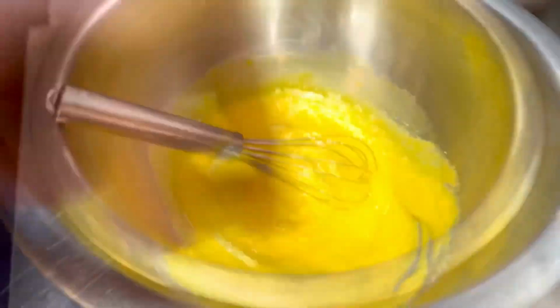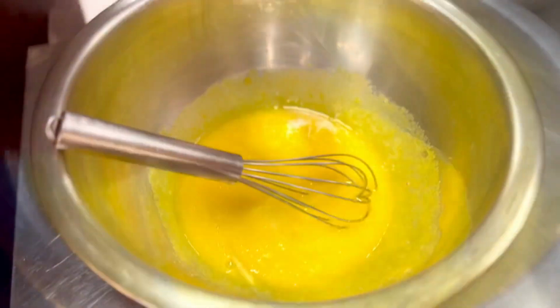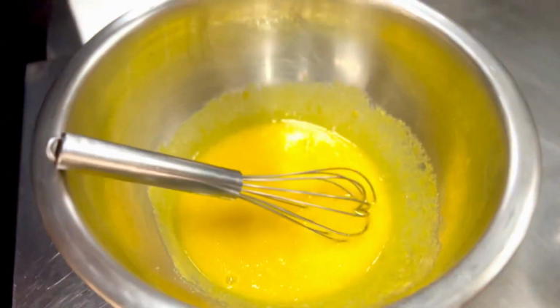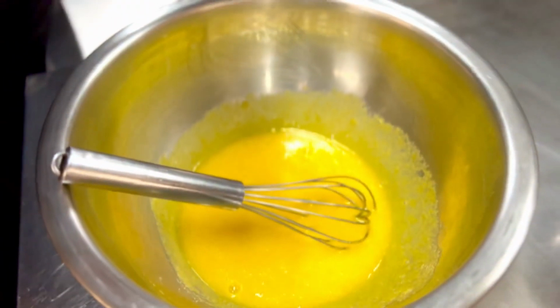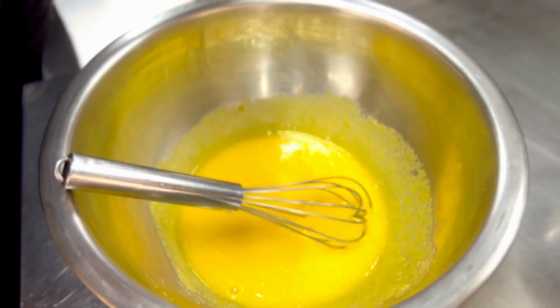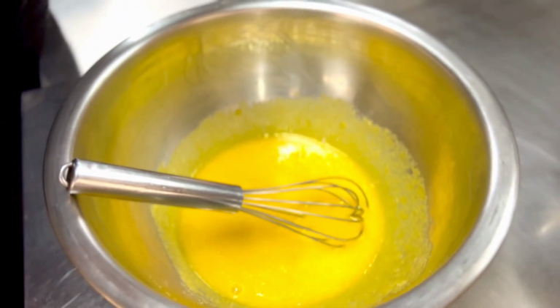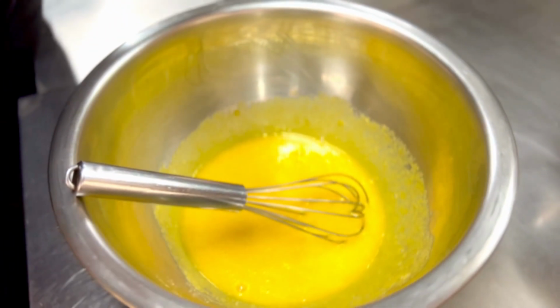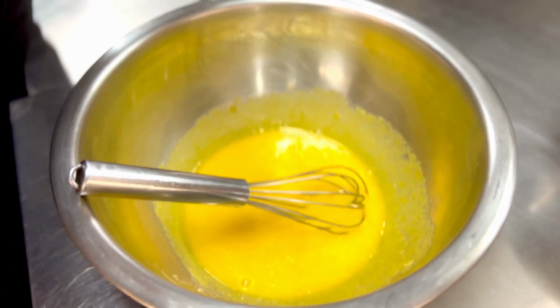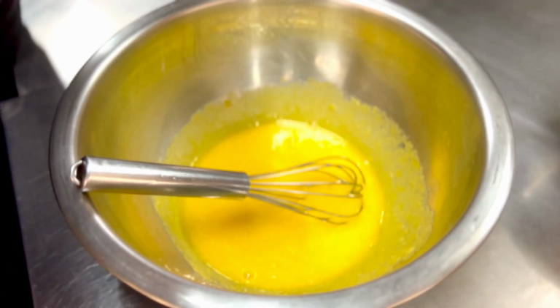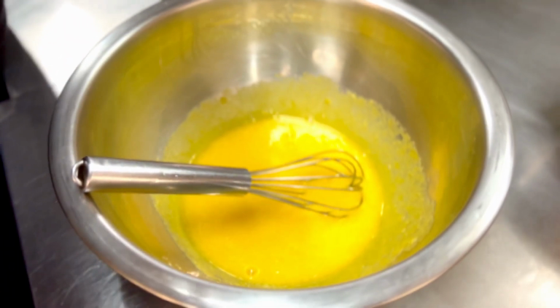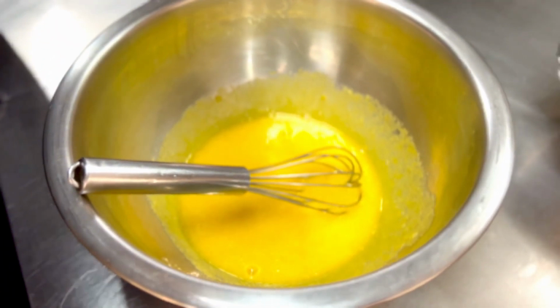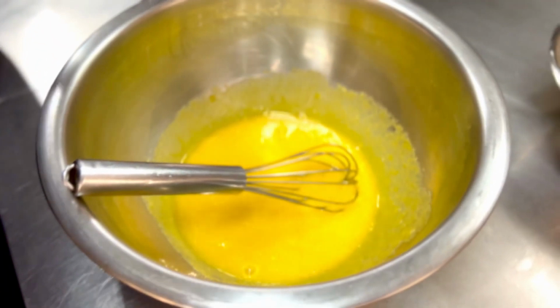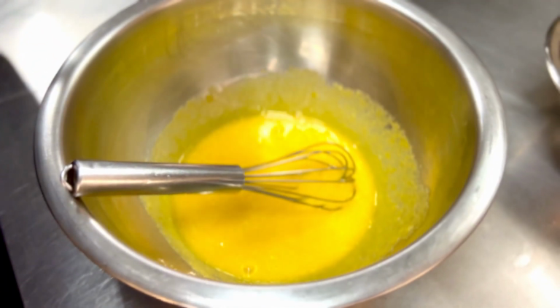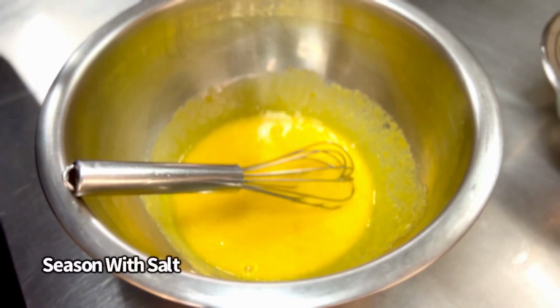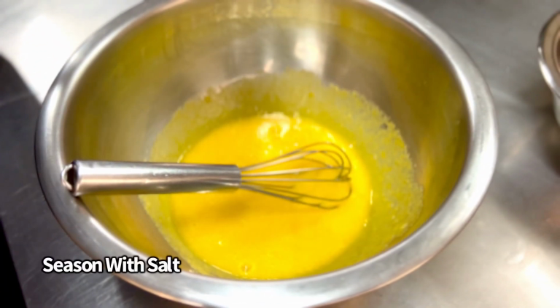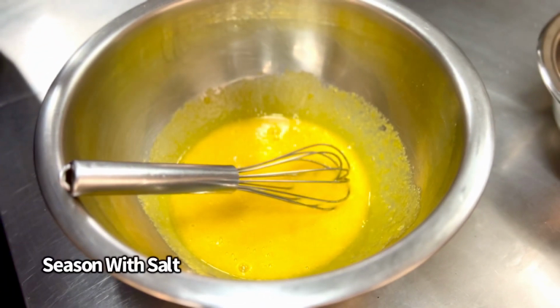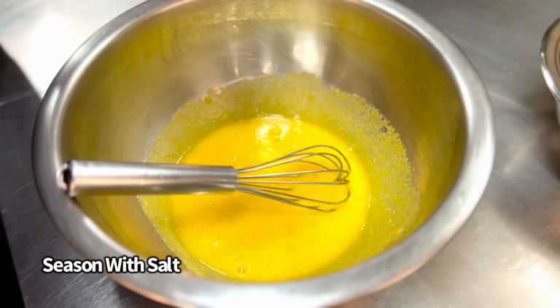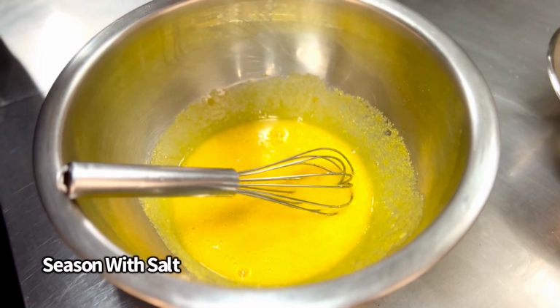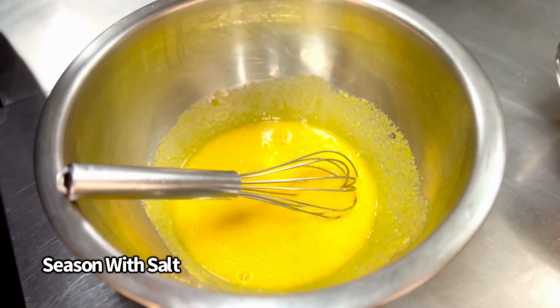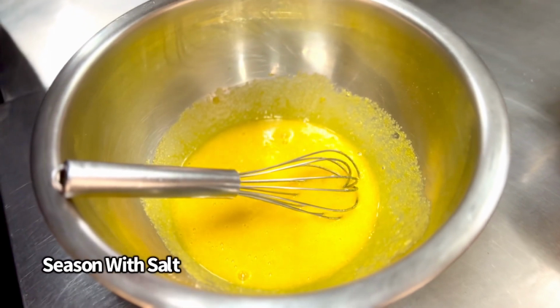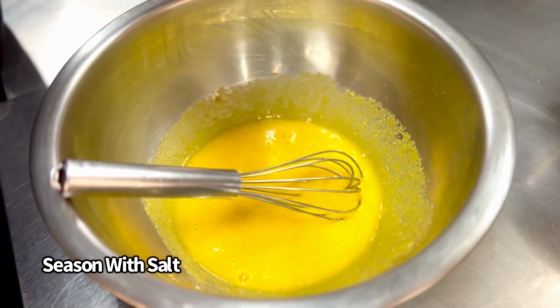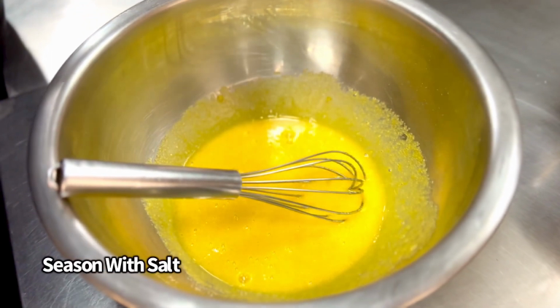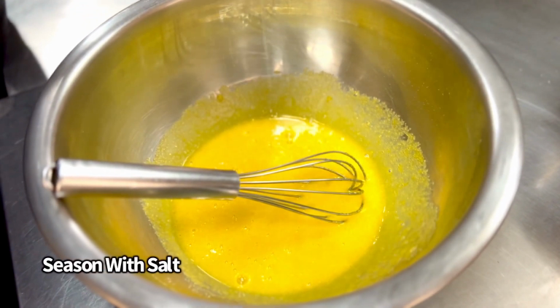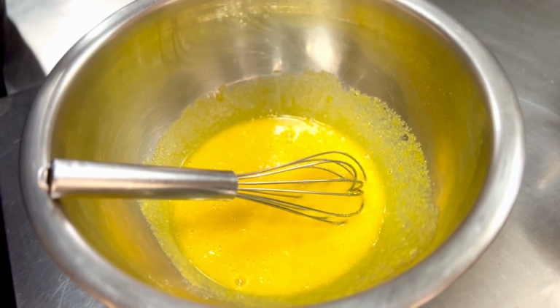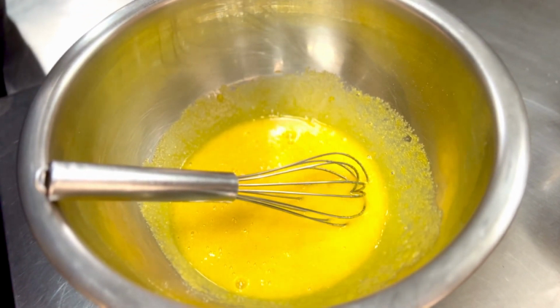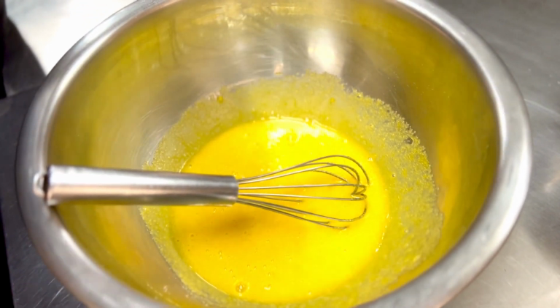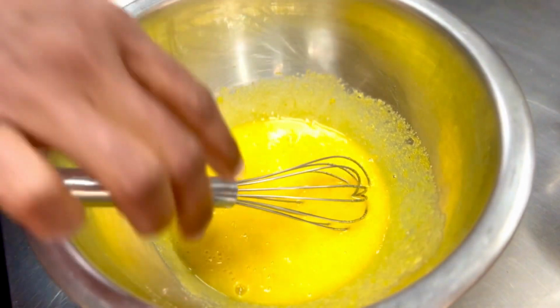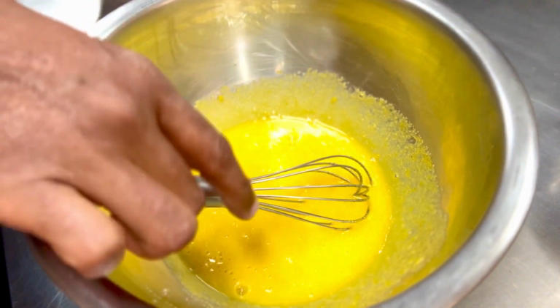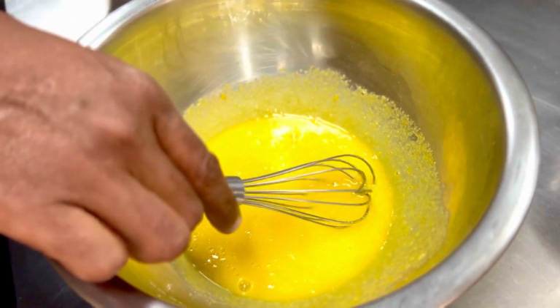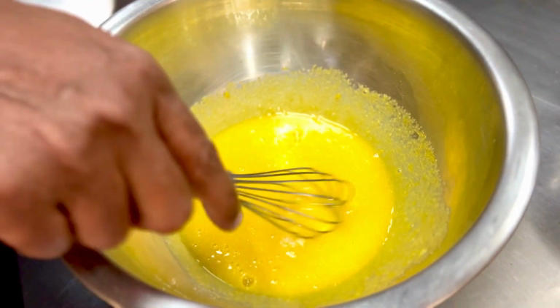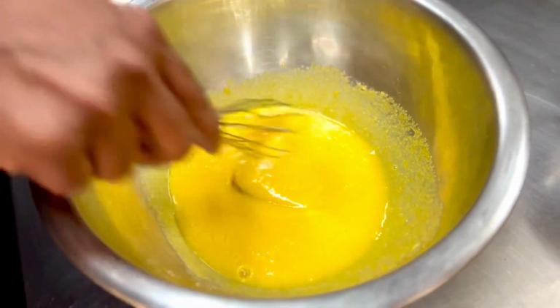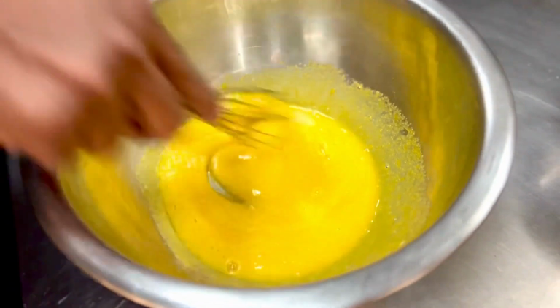Most people actually forget that every dessert requires to be seasoned, so a fine sprinkle of some salt is a must in this creation.